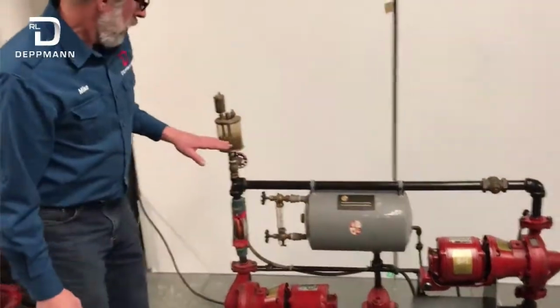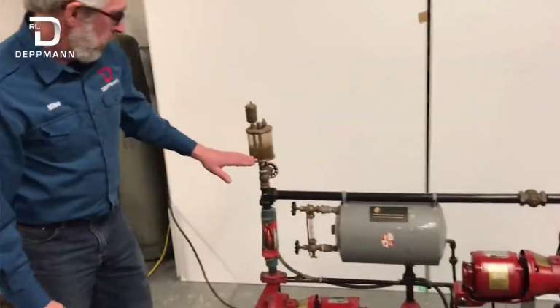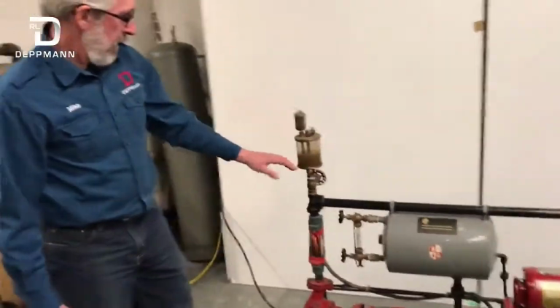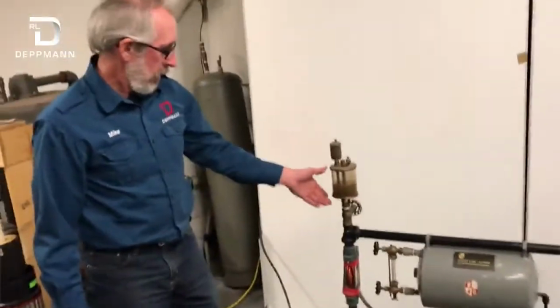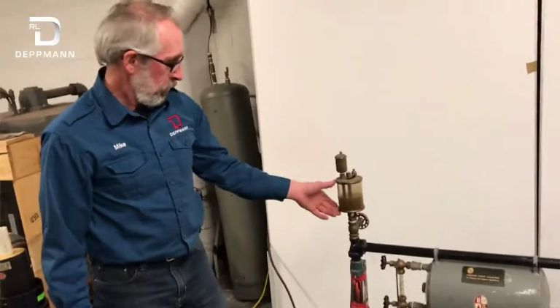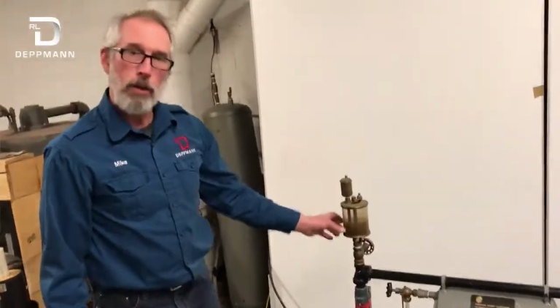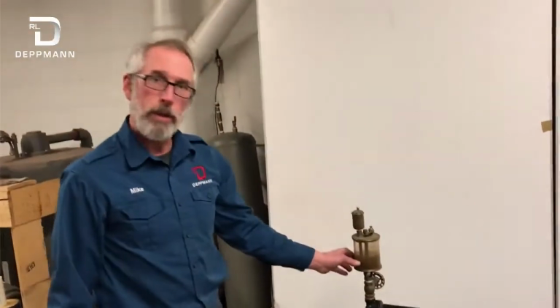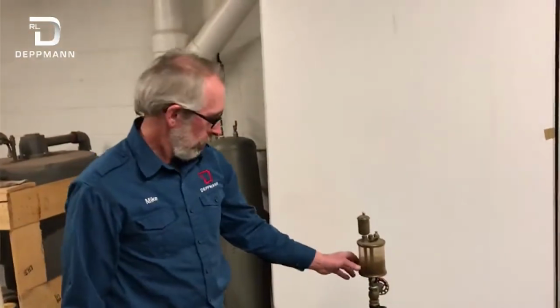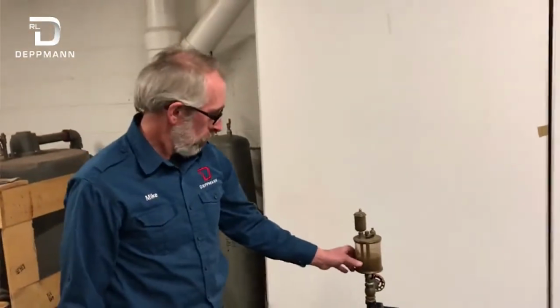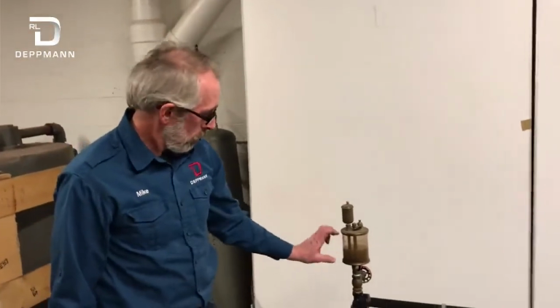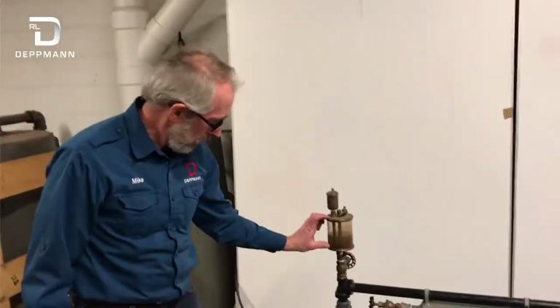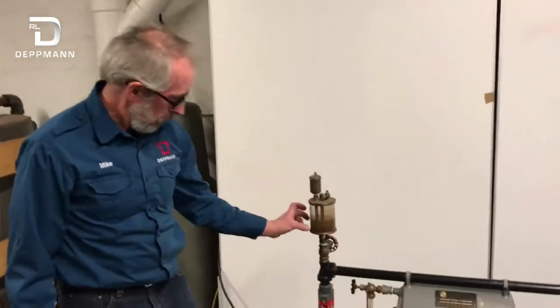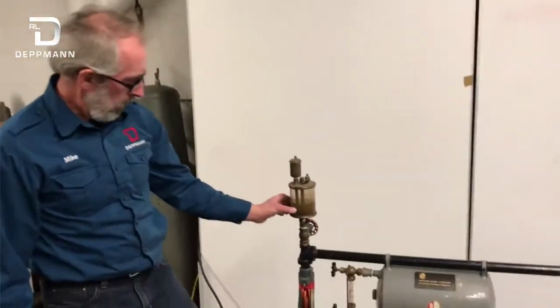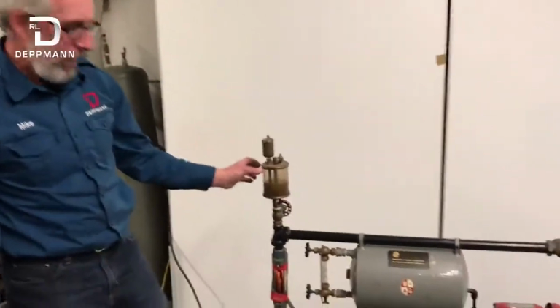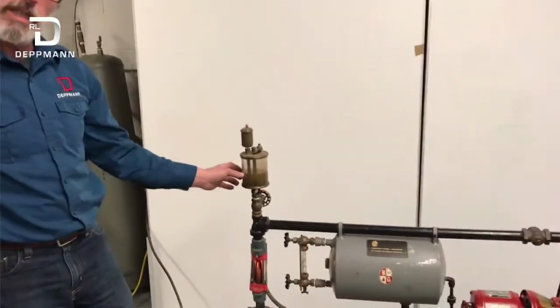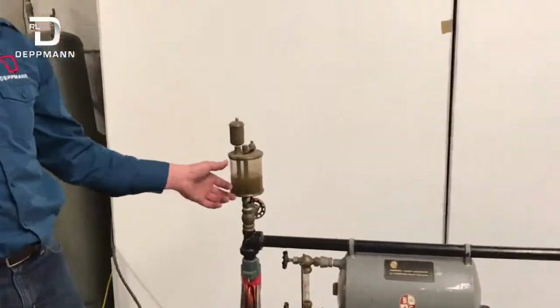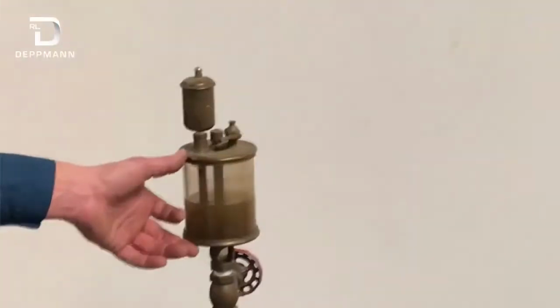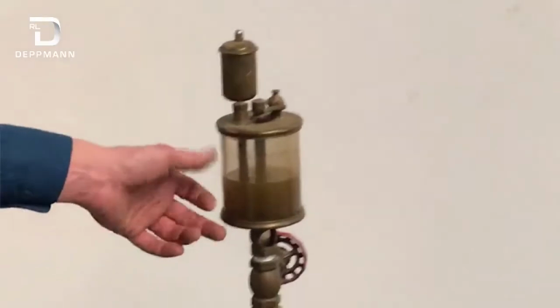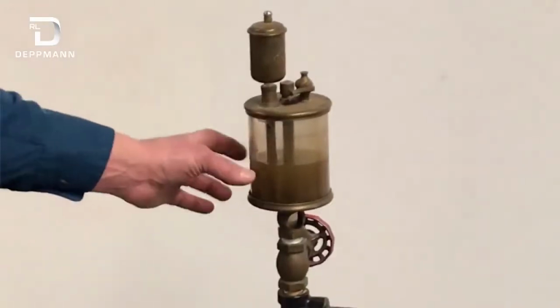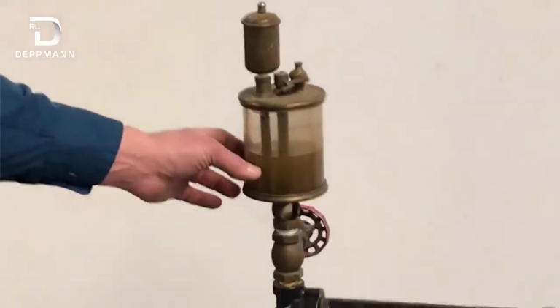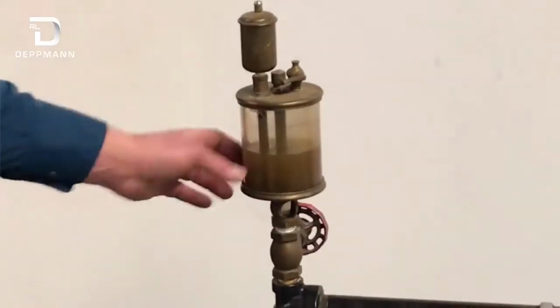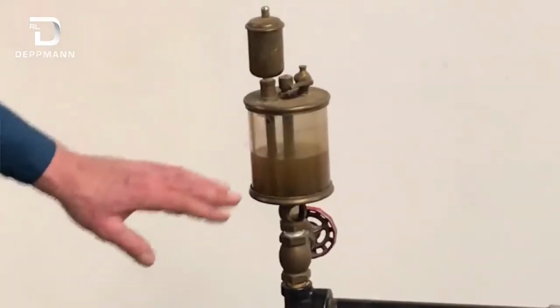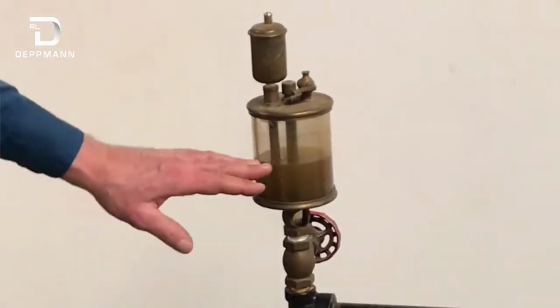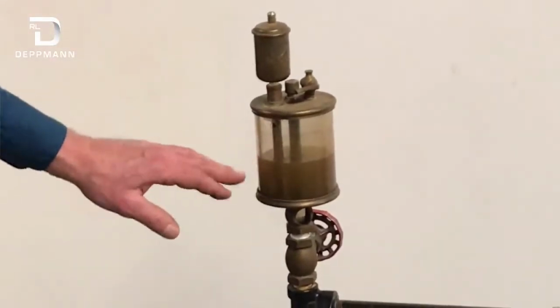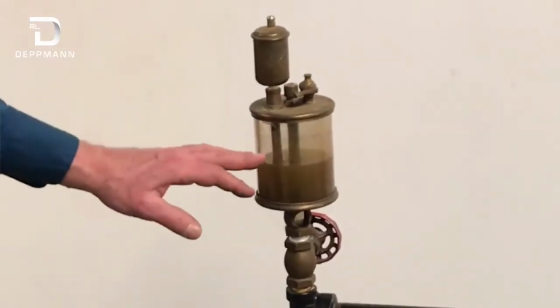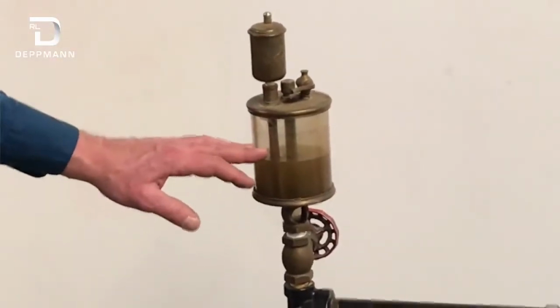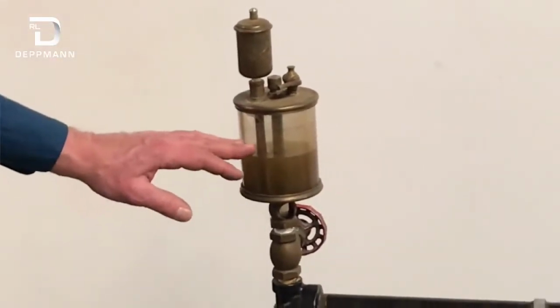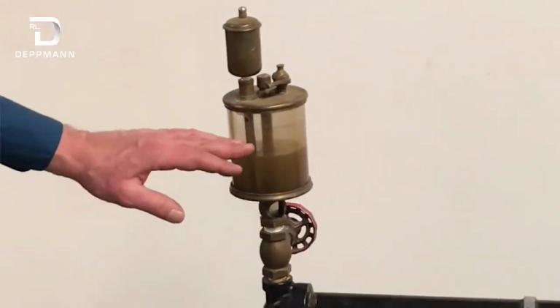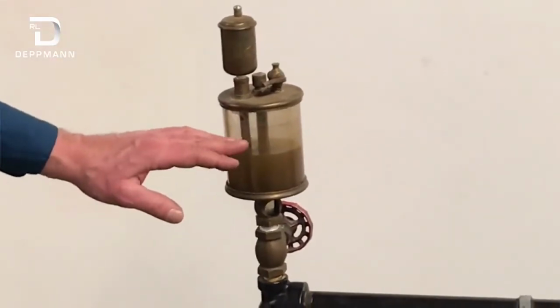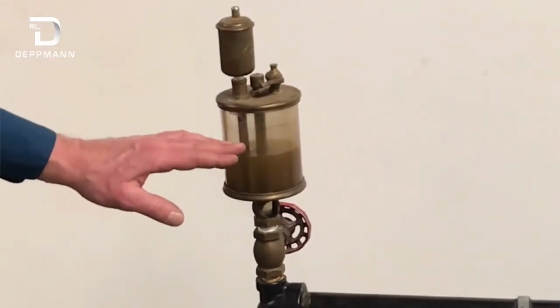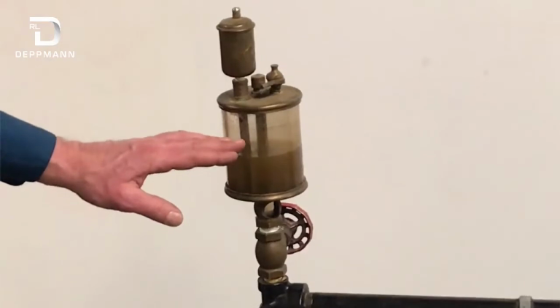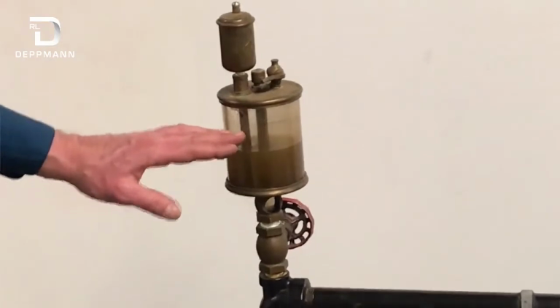Up here we have an old style oiler that has been made with glass so you can see the water level. This is our vent. And thankfully, we've added some dirt so that you can see the water level.